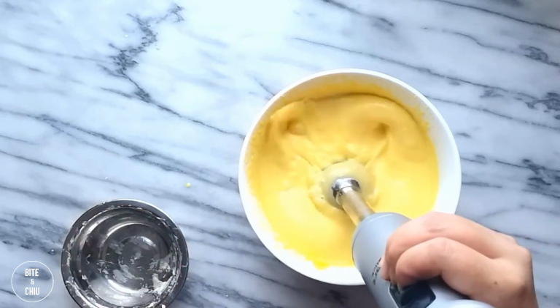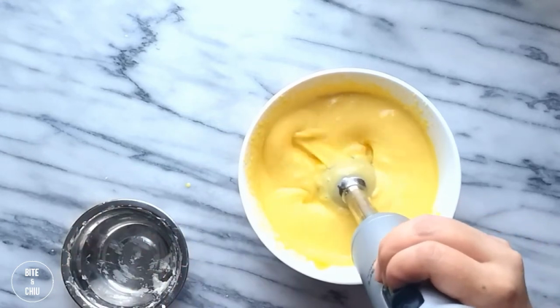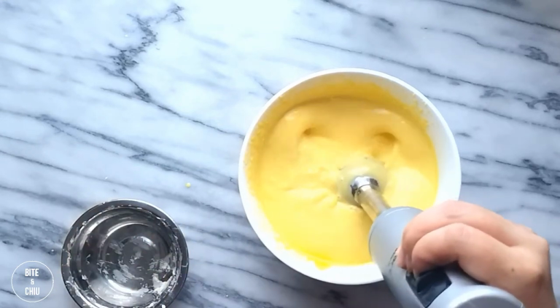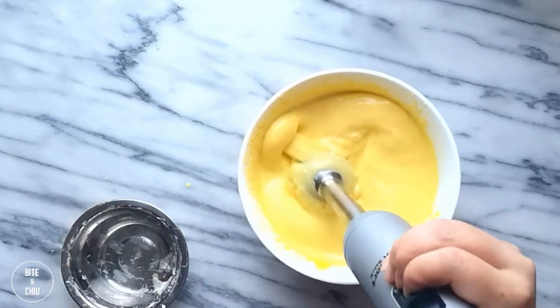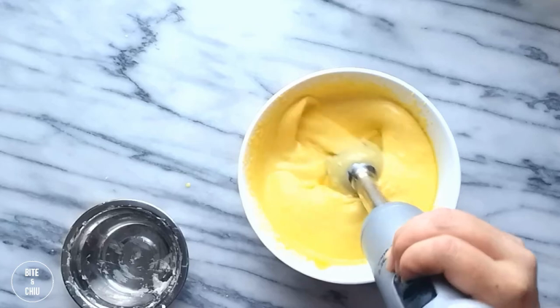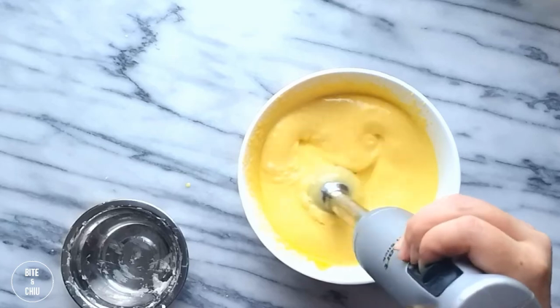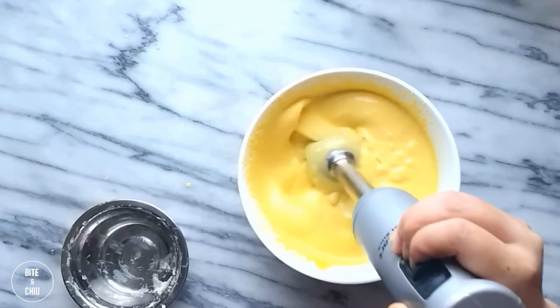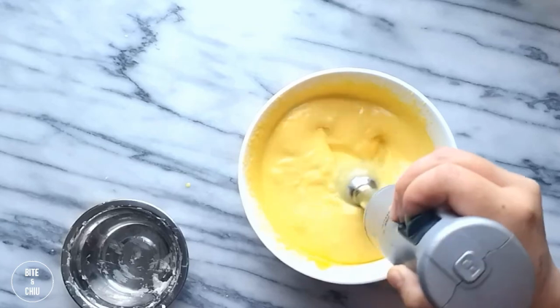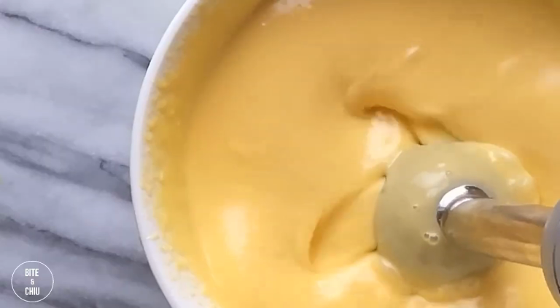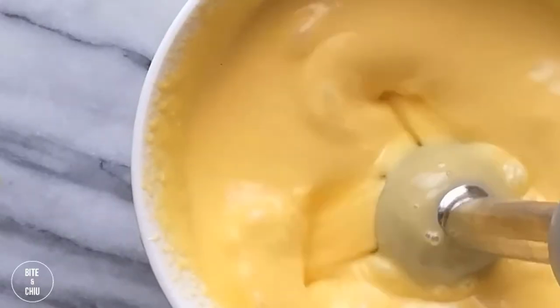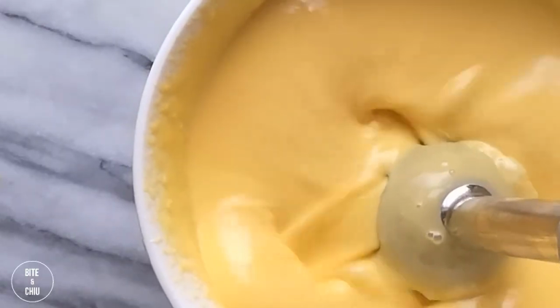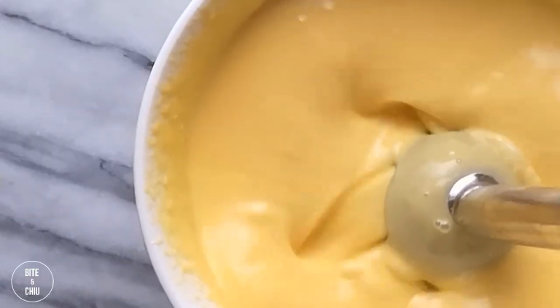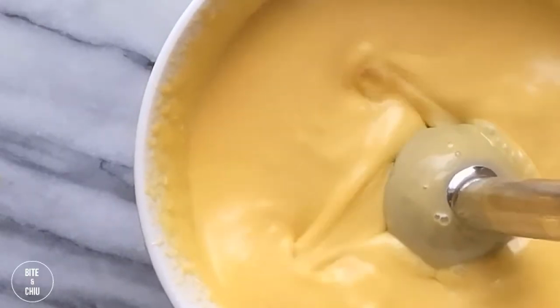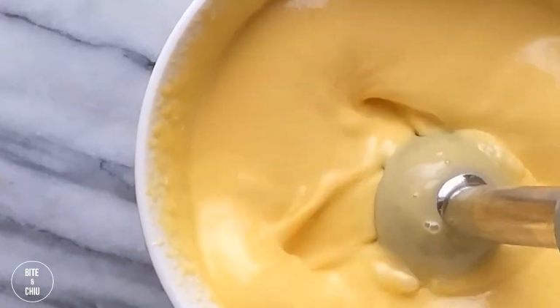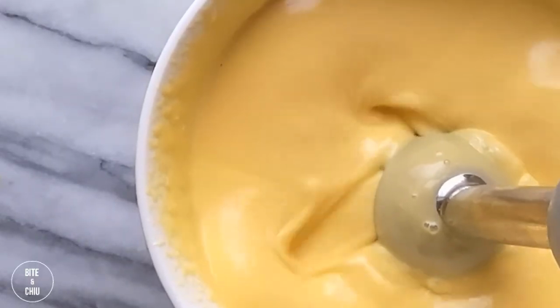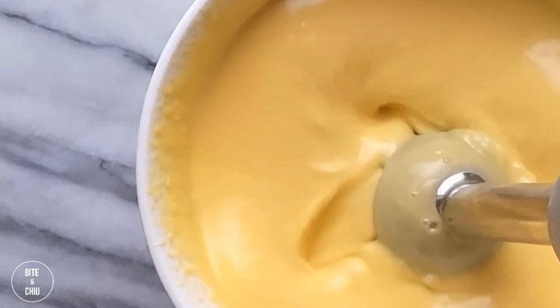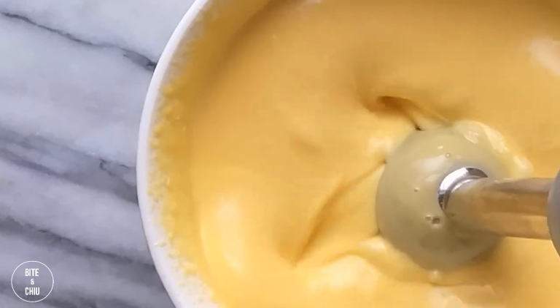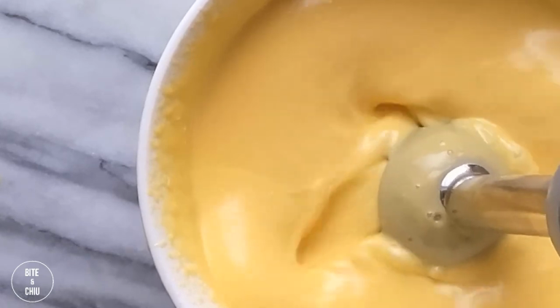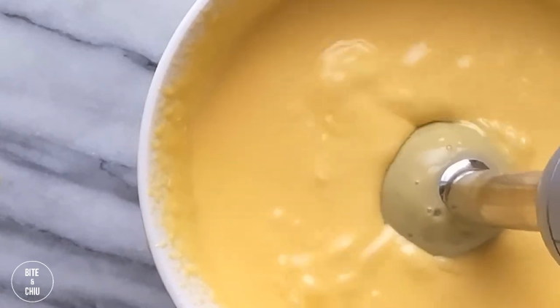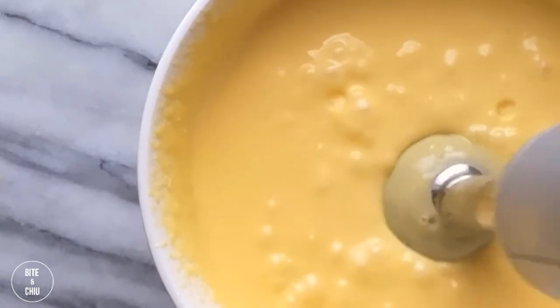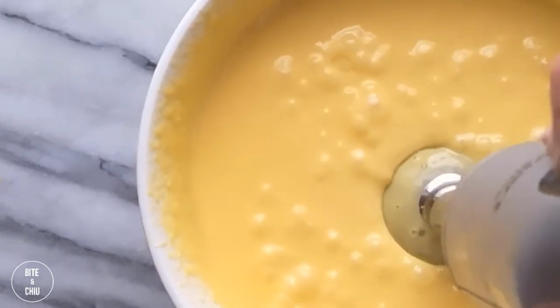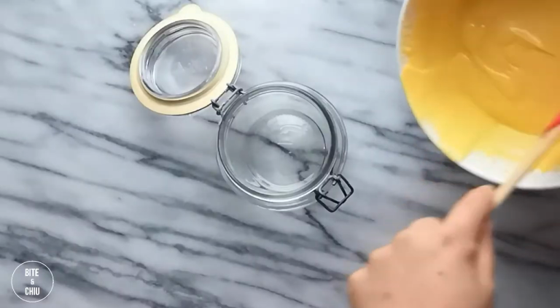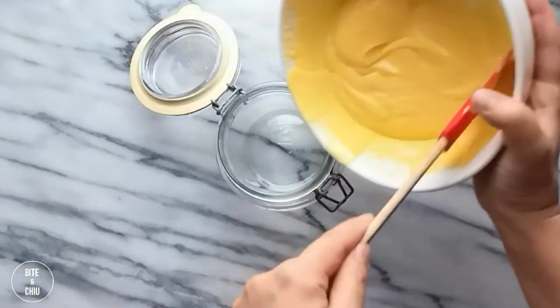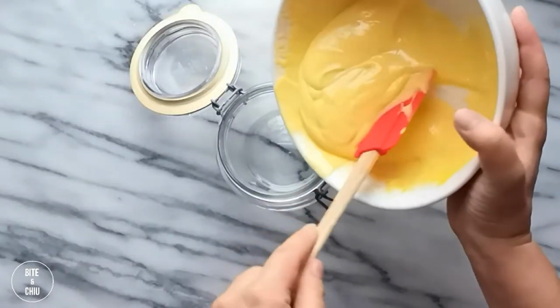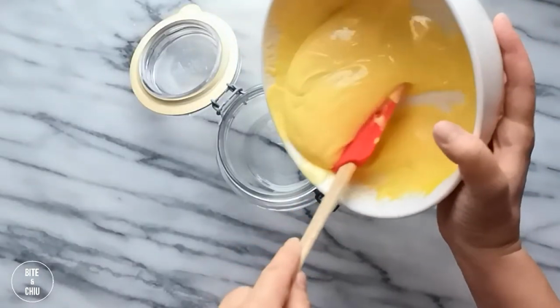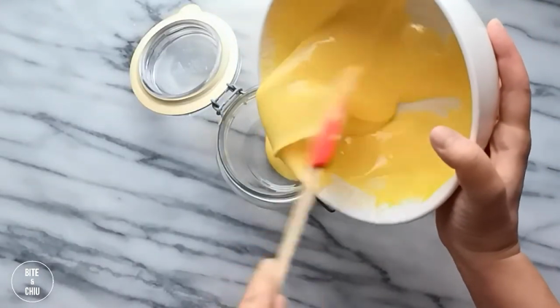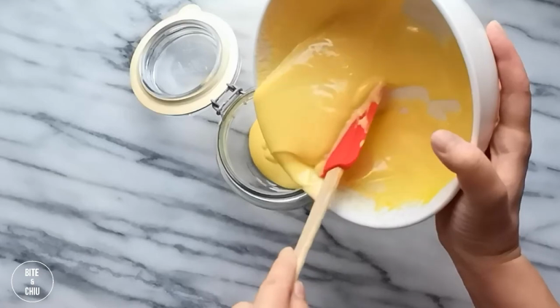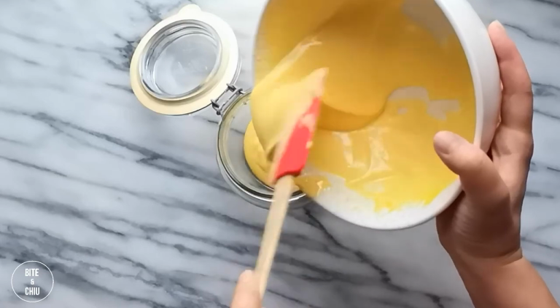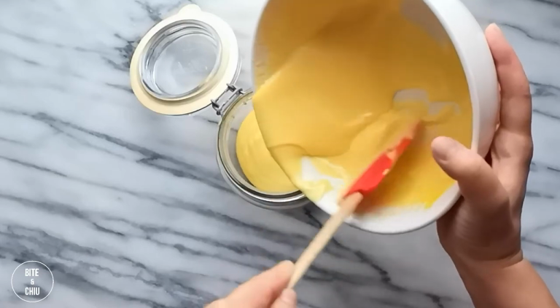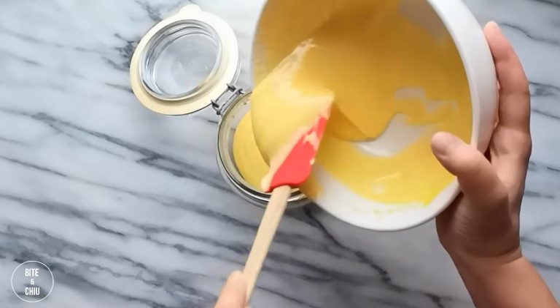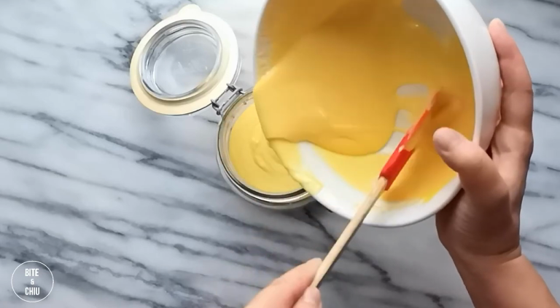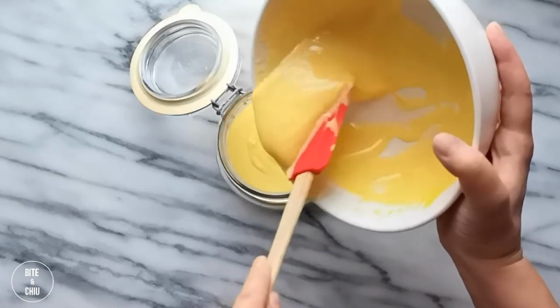By cooling the lemon custard to 60 degrees and emulsifying the butter slowly, we are creating a stronger emulsion. It's better for spreading, it is paler in color, it is firmer in texture, it has better mouthfeel, and it carries lemon flavor over the palate much more.